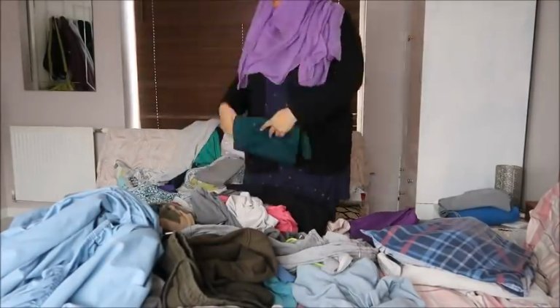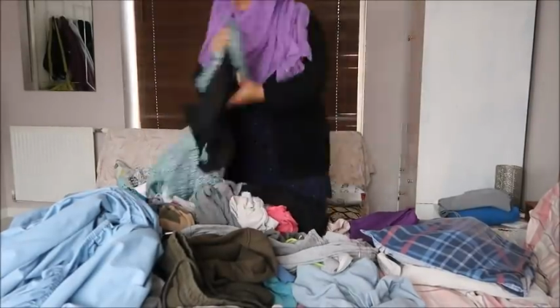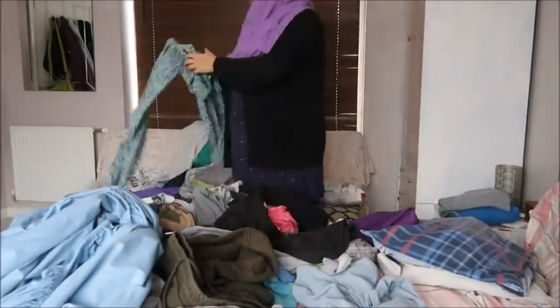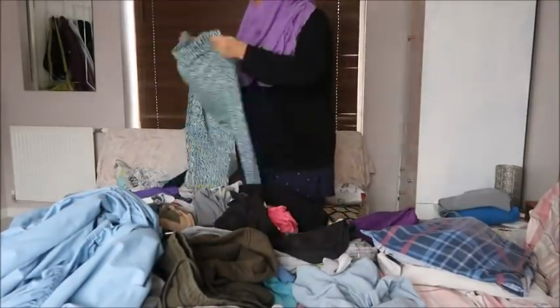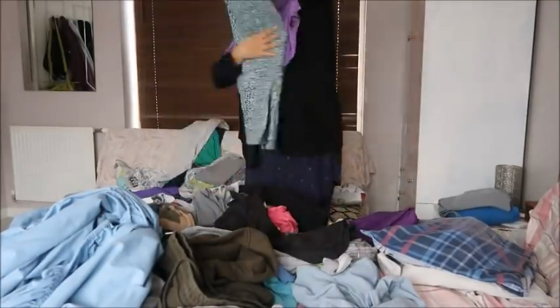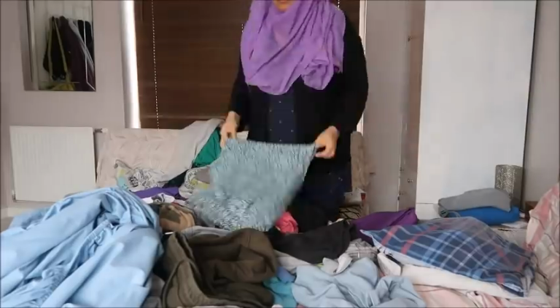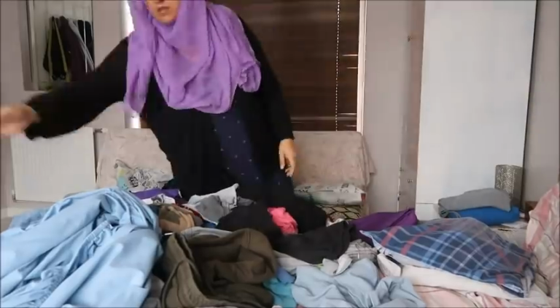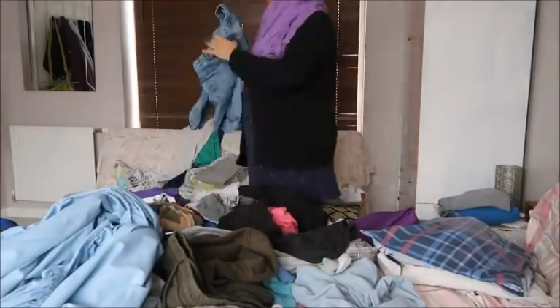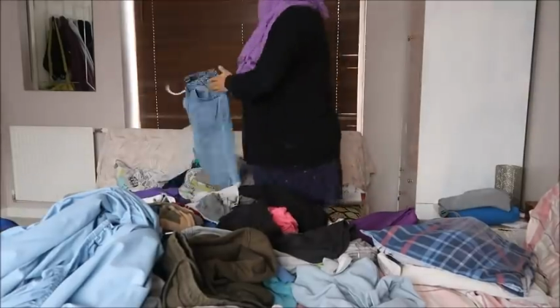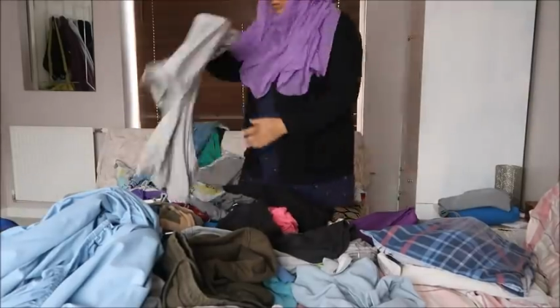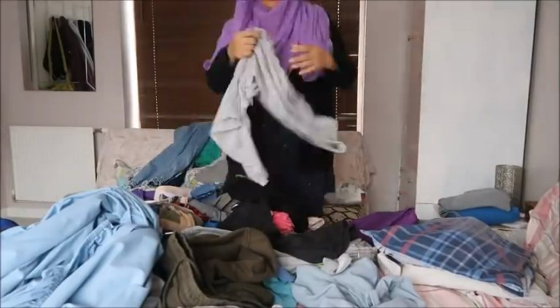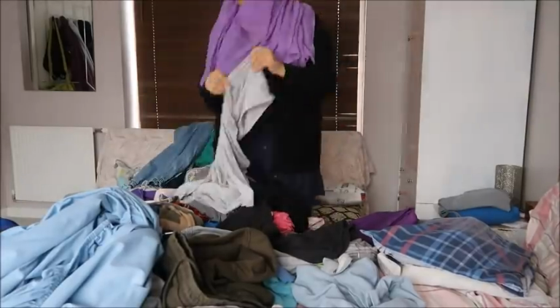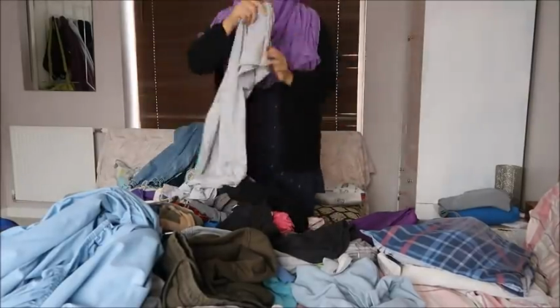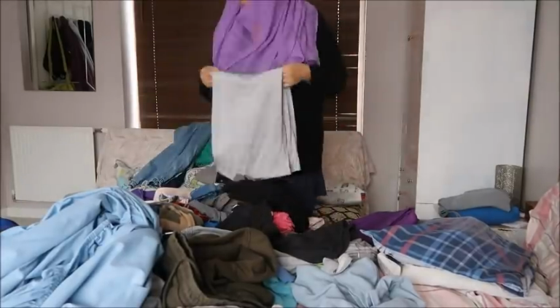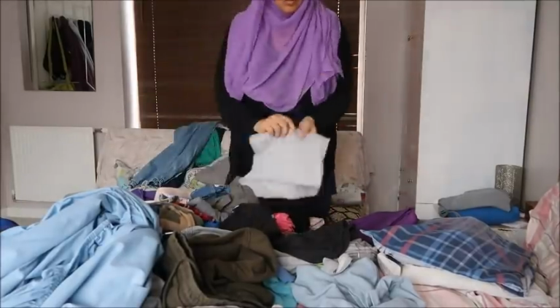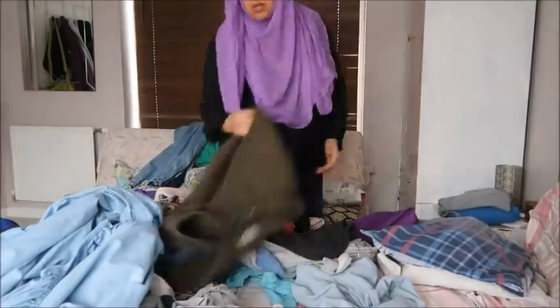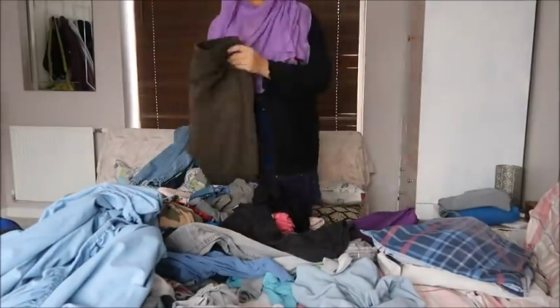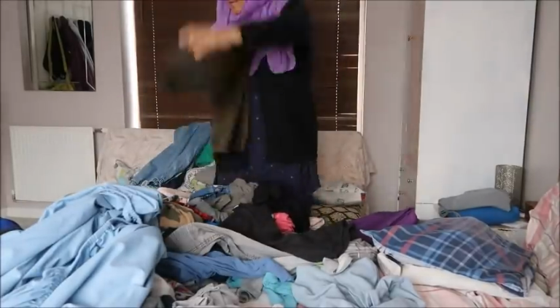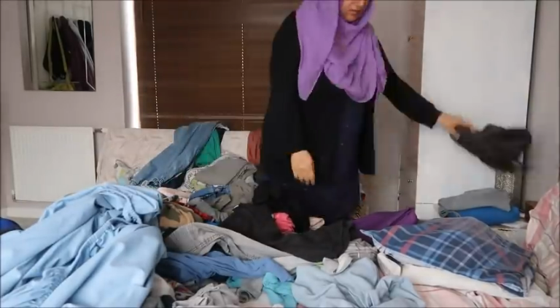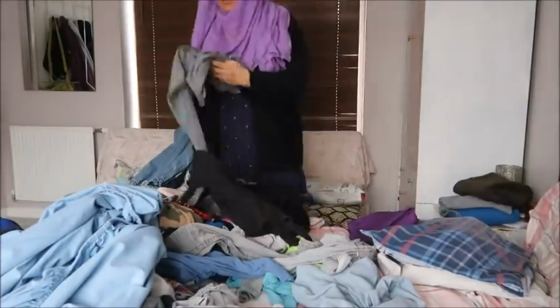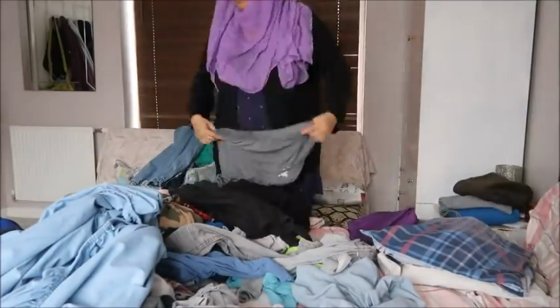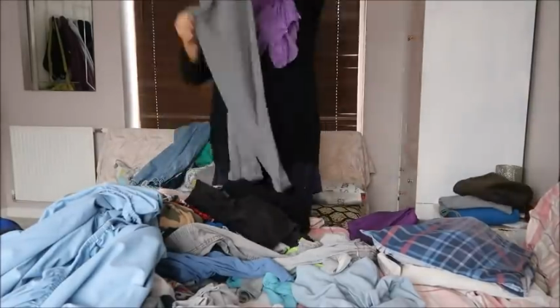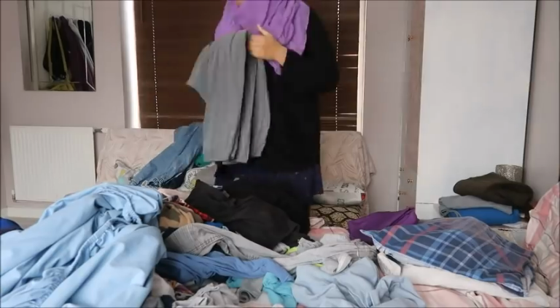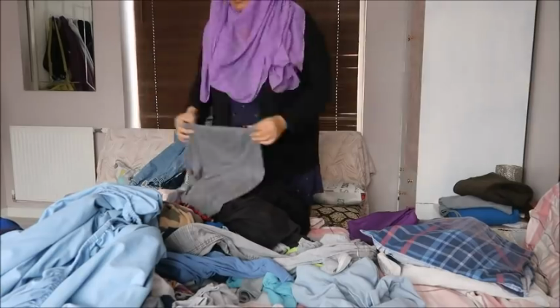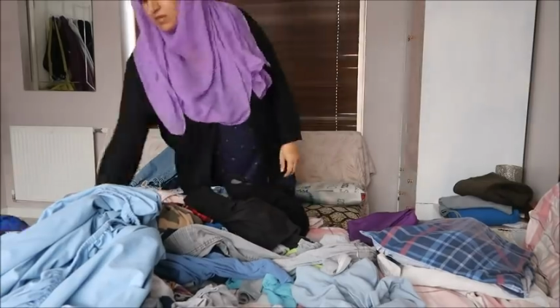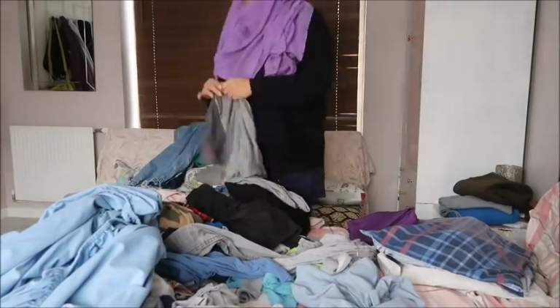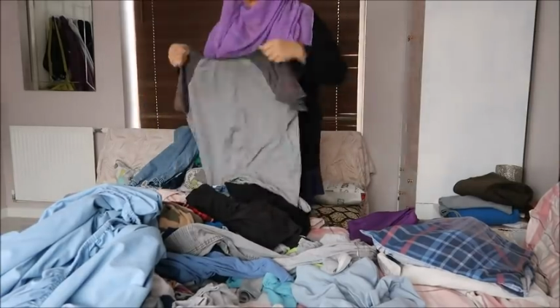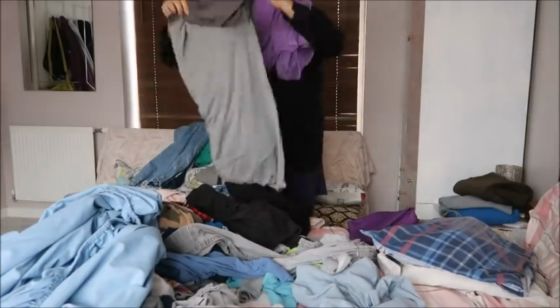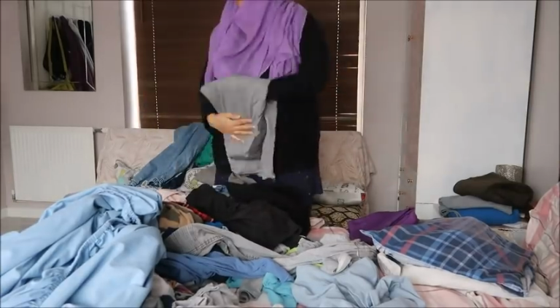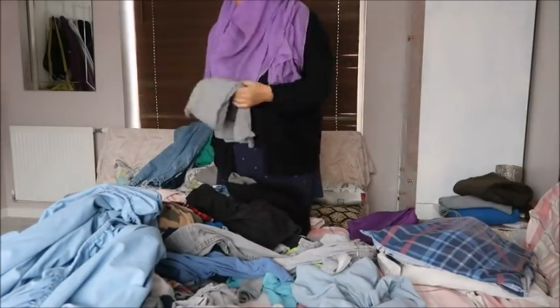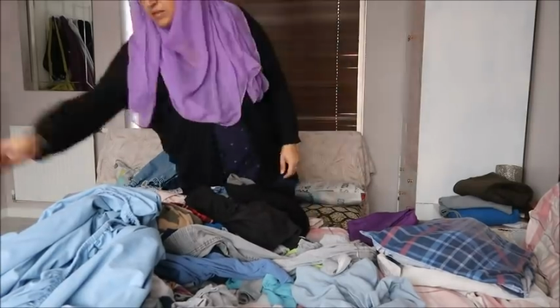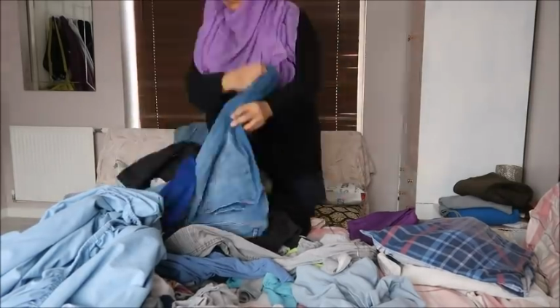I usually fold and pile each person's clothes and then put it in their room, or sometimes I put it away in their wardrobes.